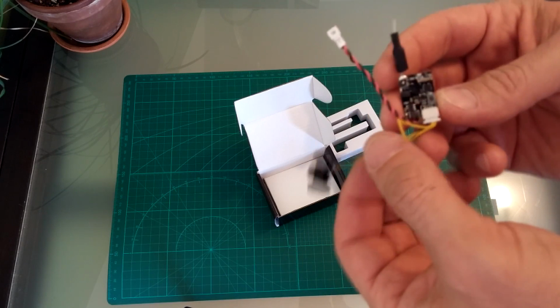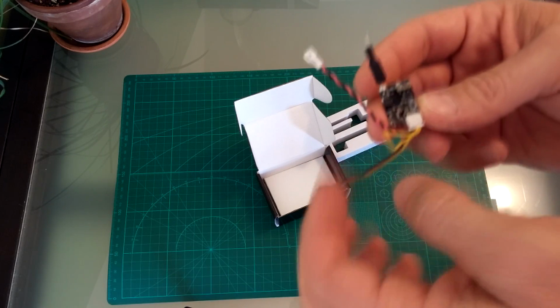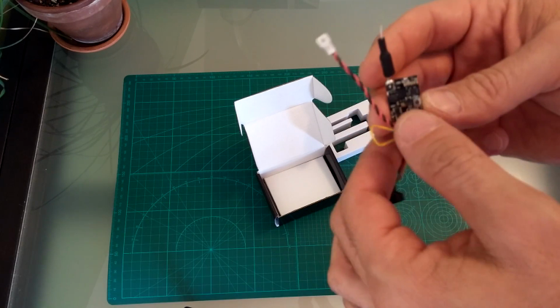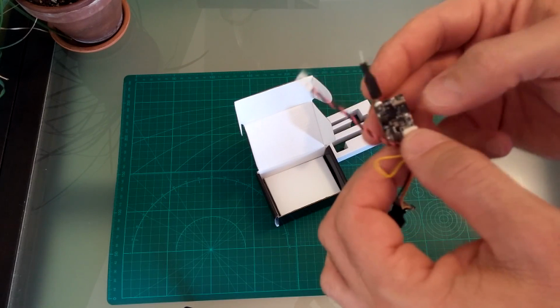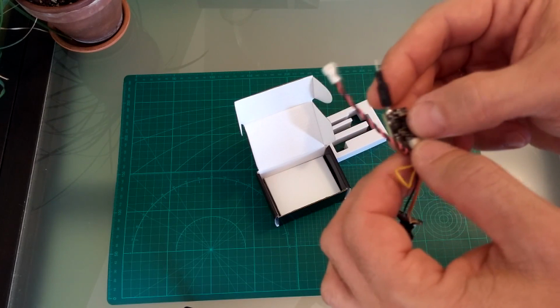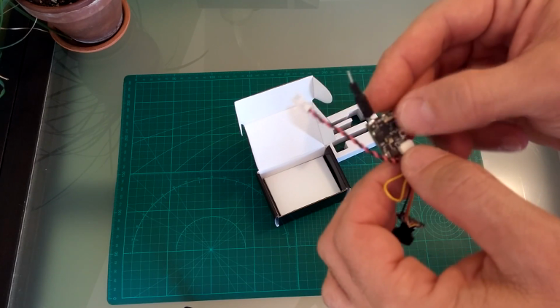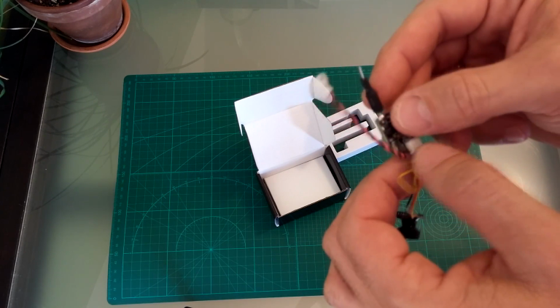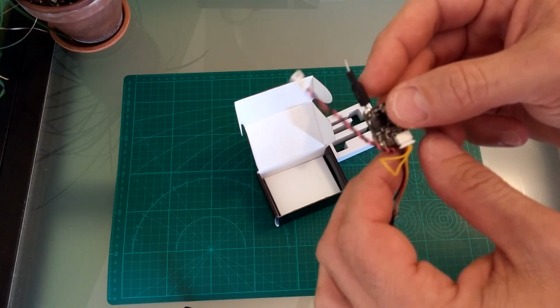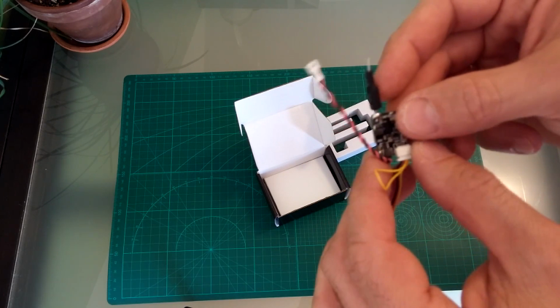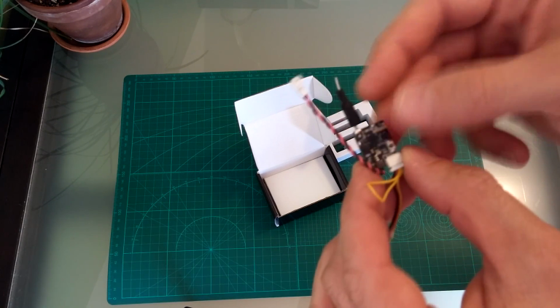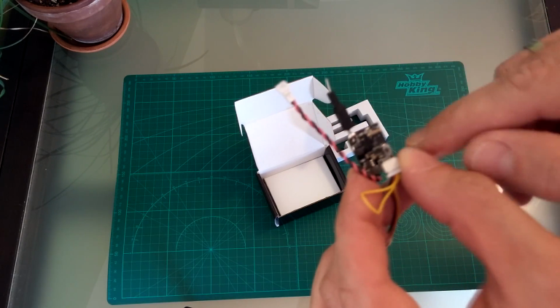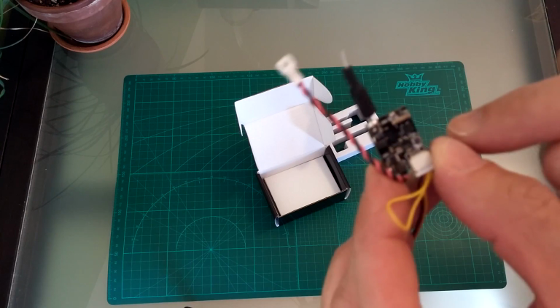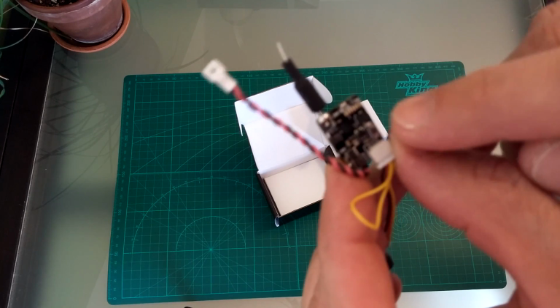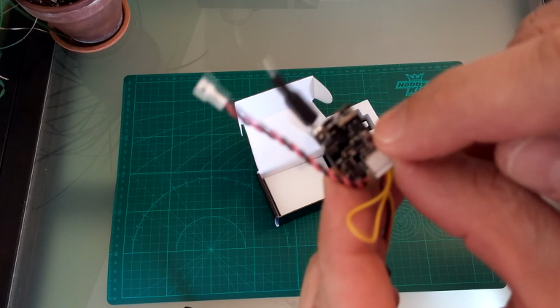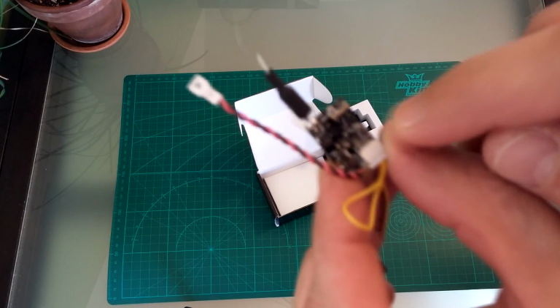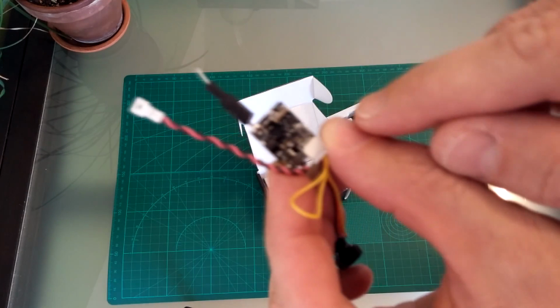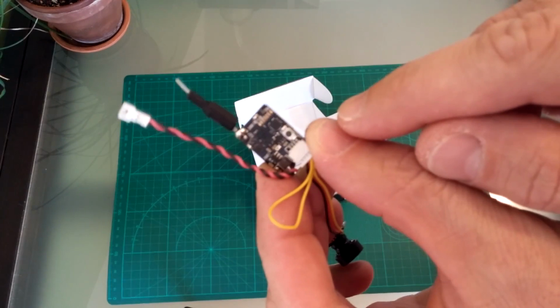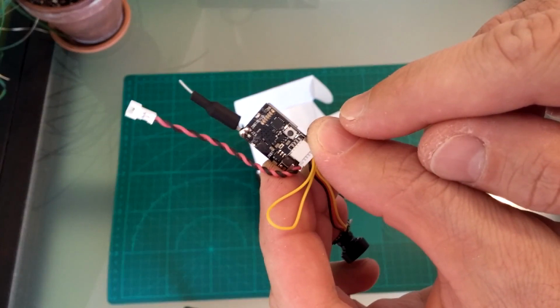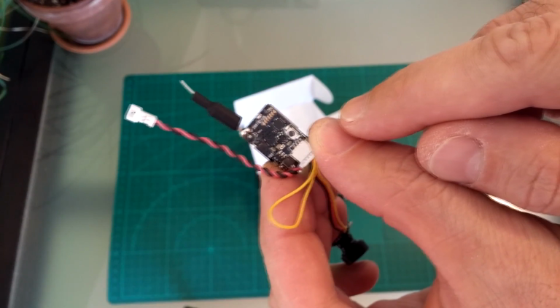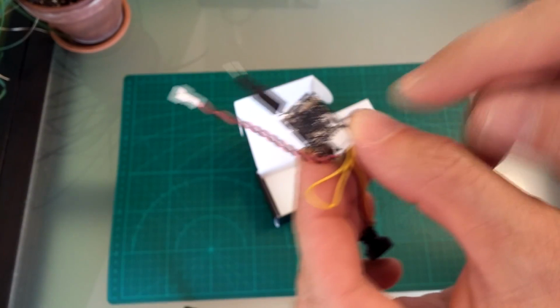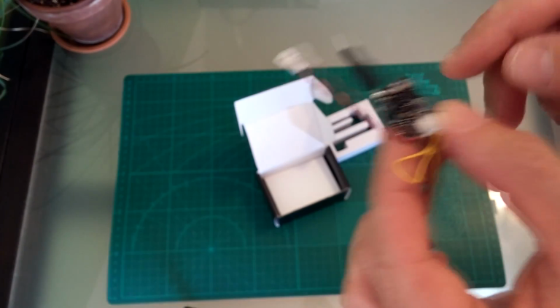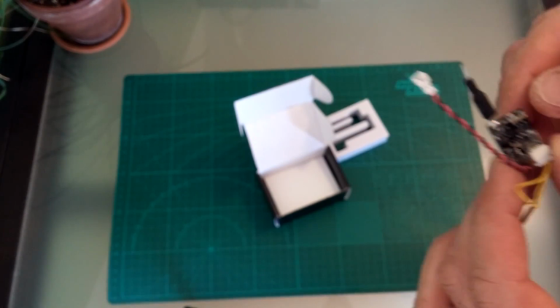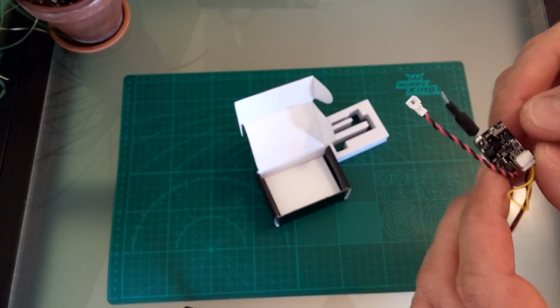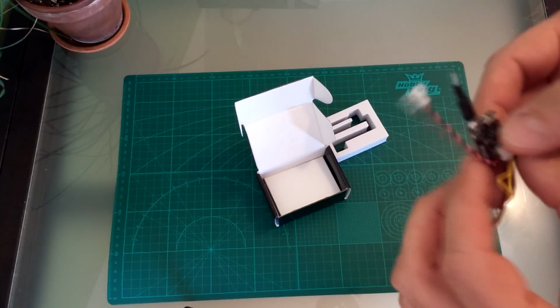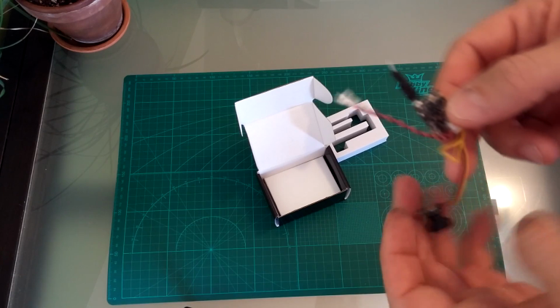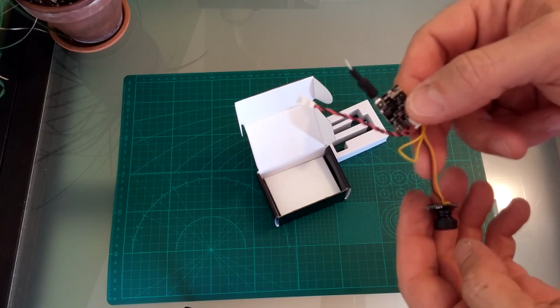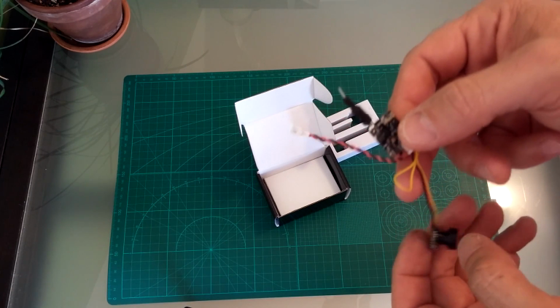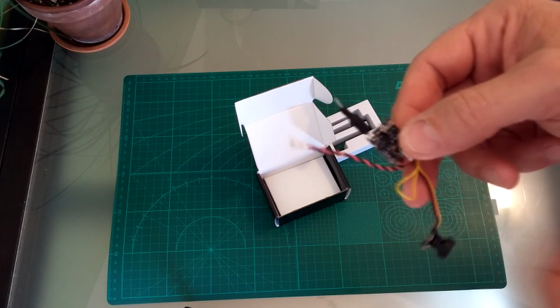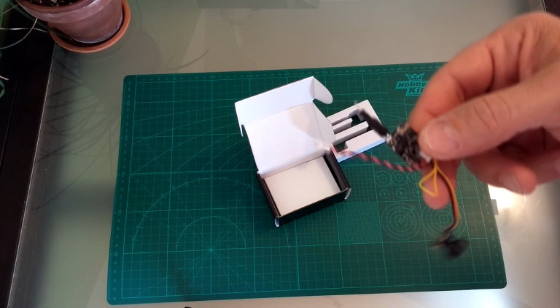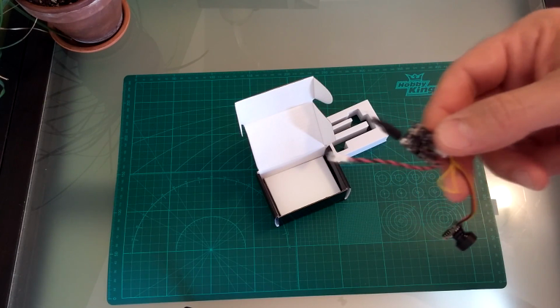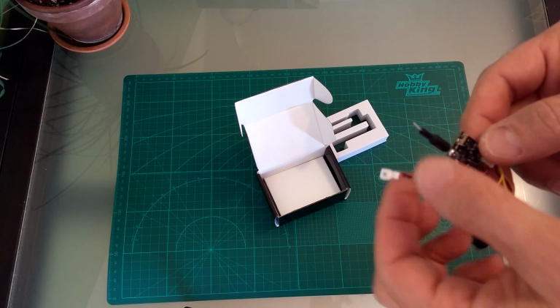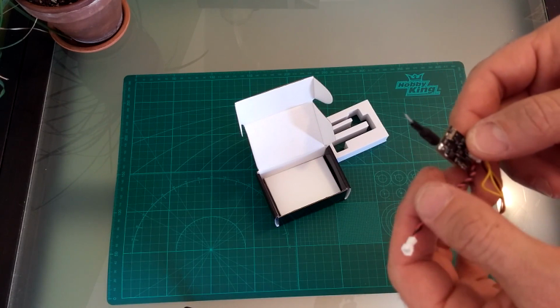There is a button on the transmitter, a very small one, you can see it. It's for changing the frequencies and for changing the band.